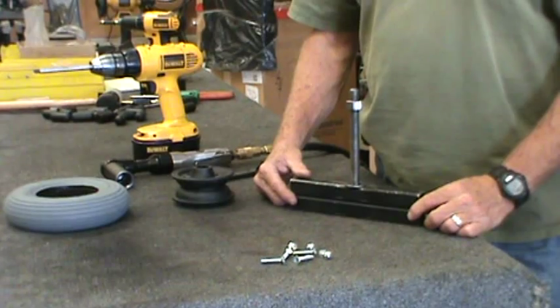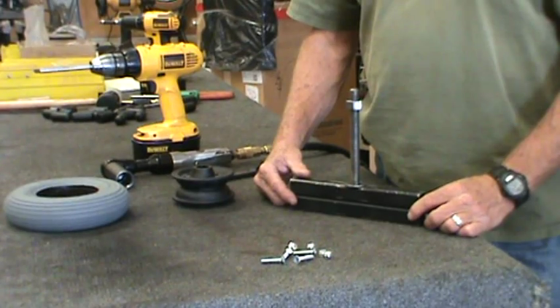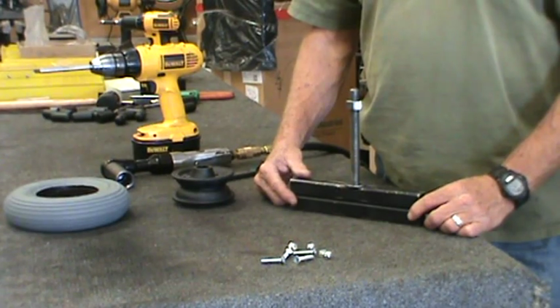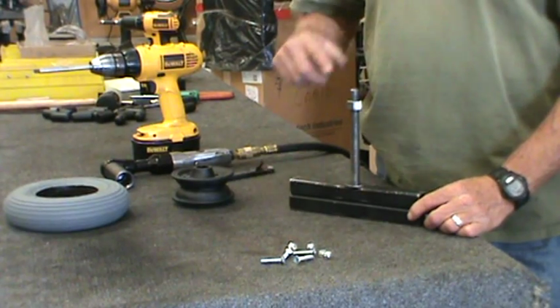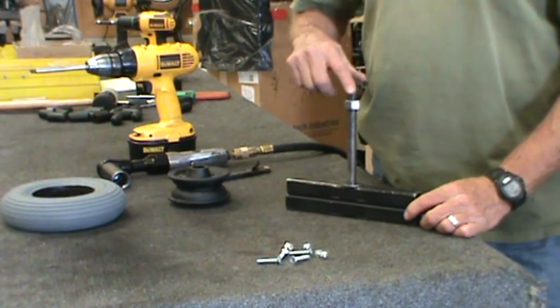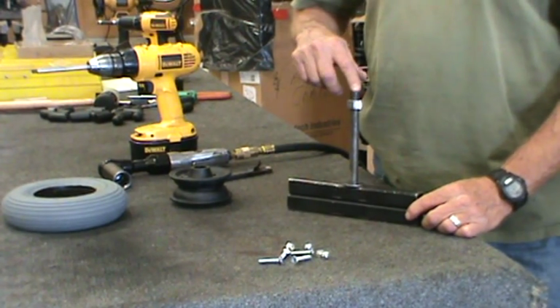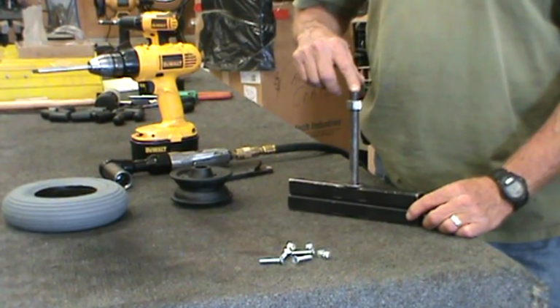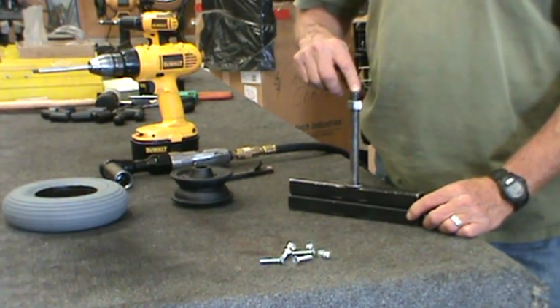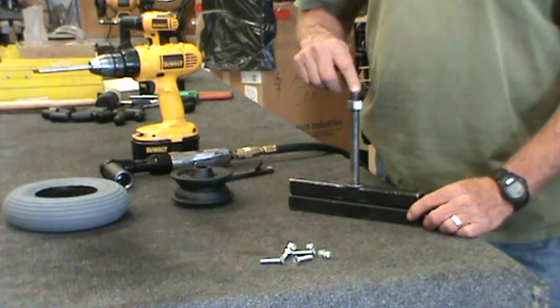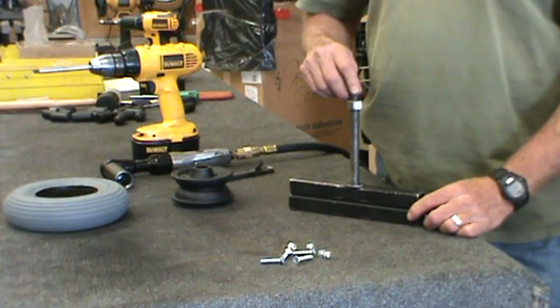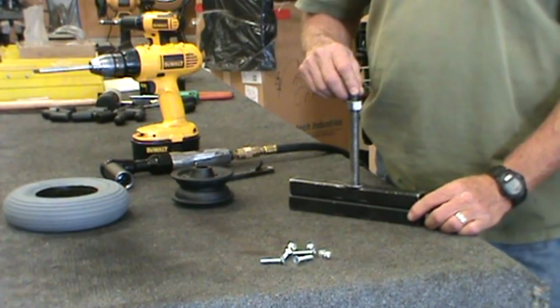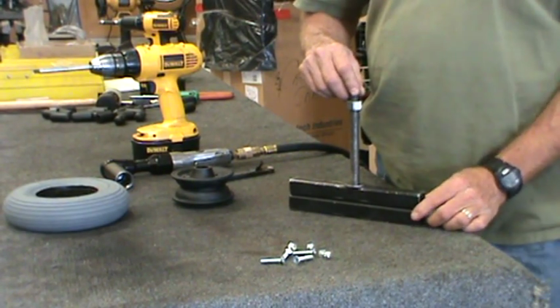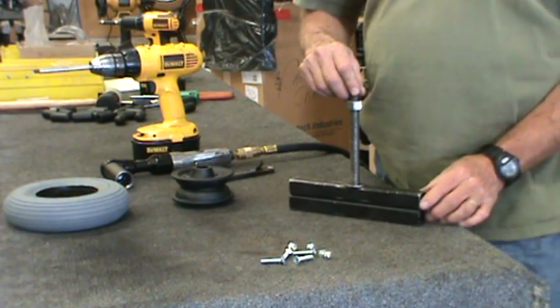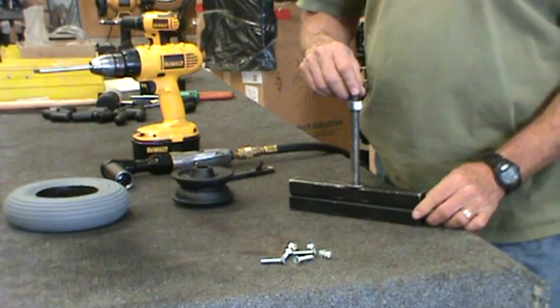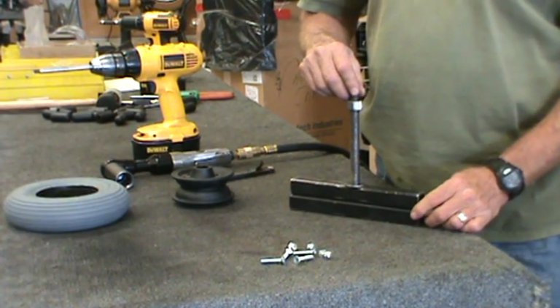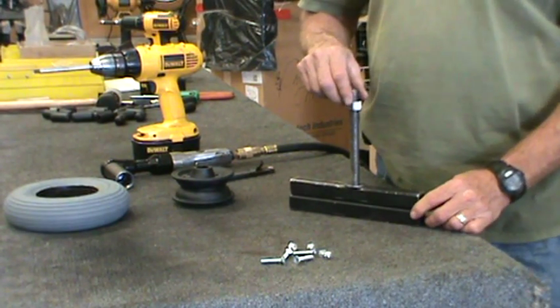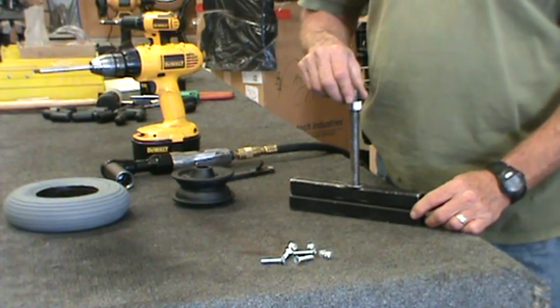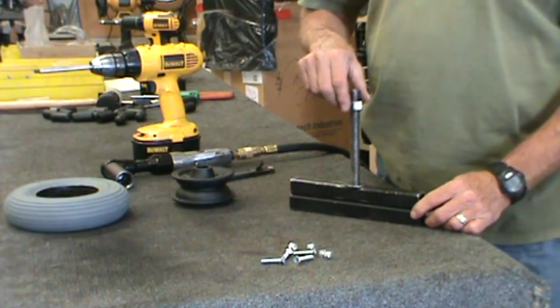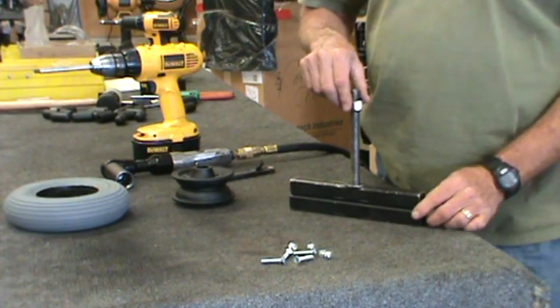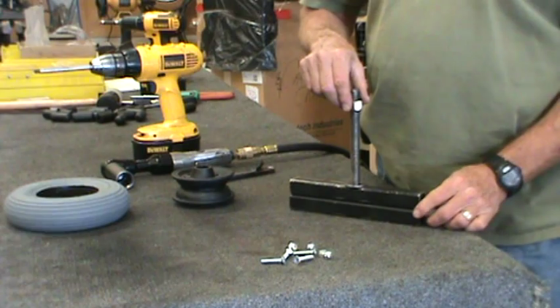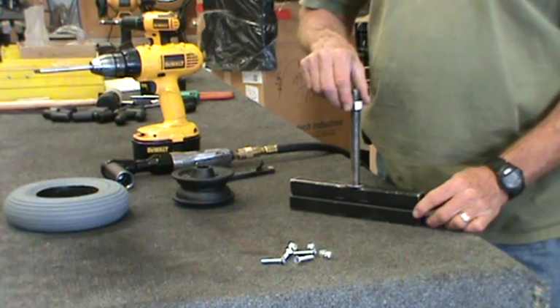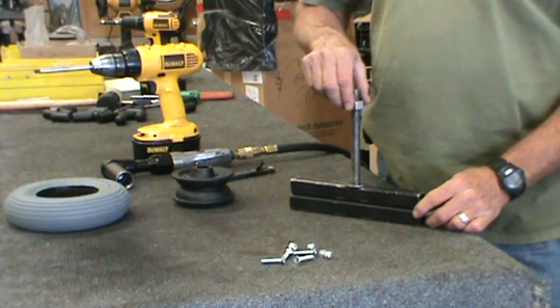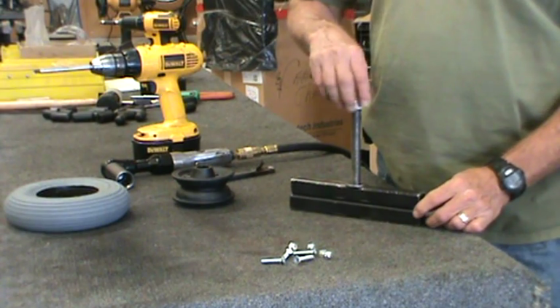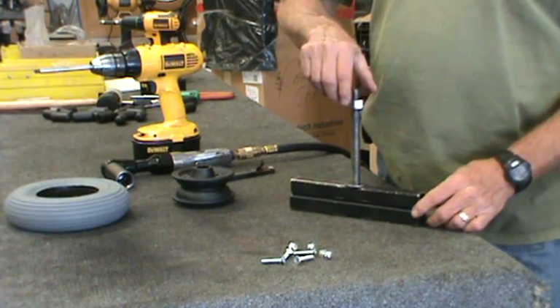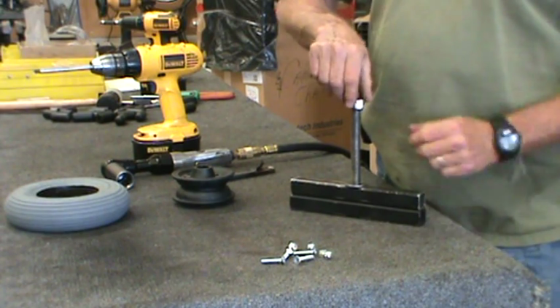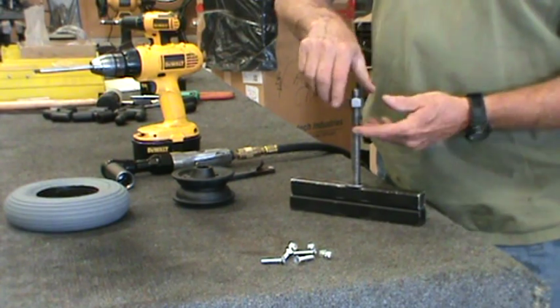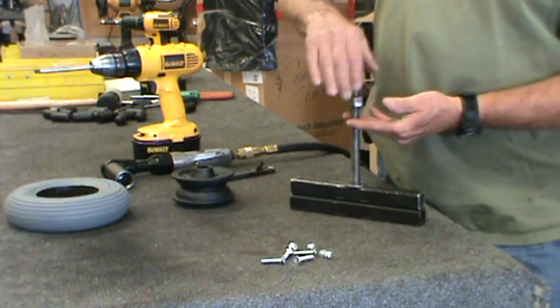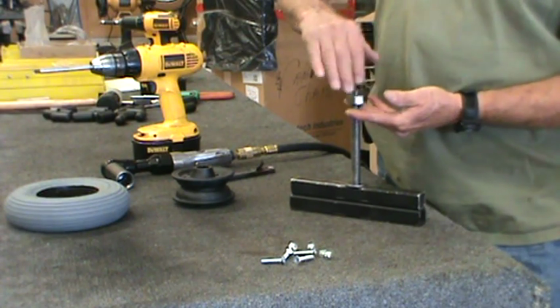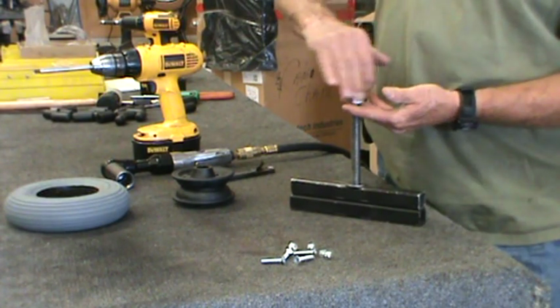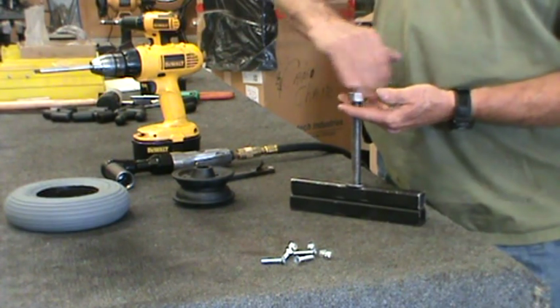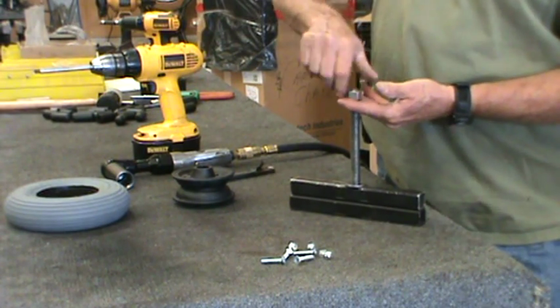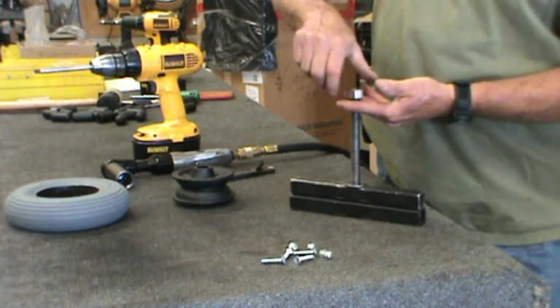This is to demonstrate how to use the M35 foam fill installation tool. First, take the tool apart.